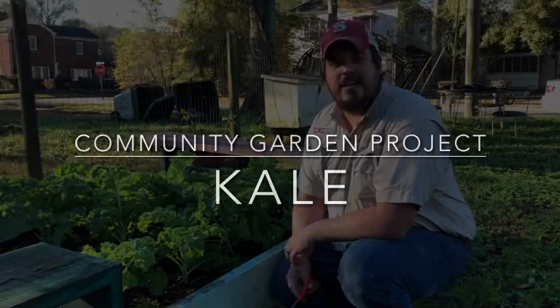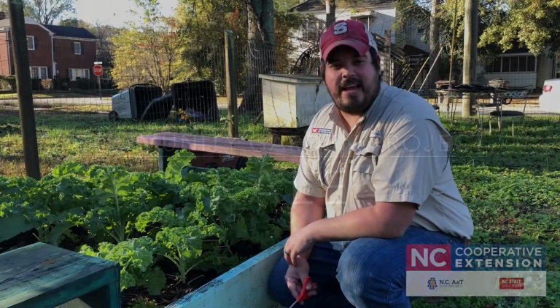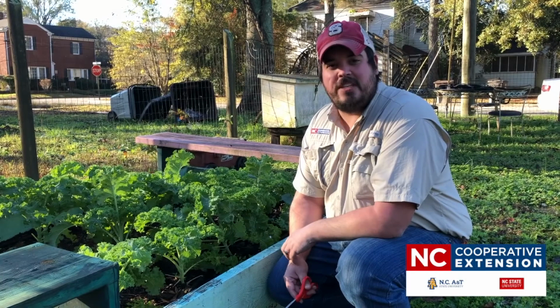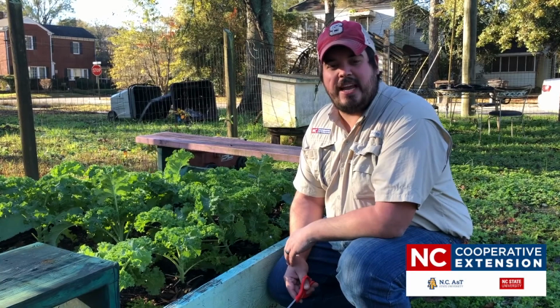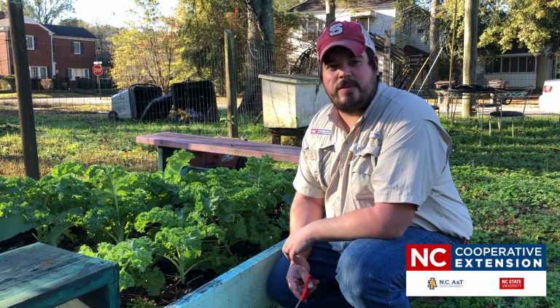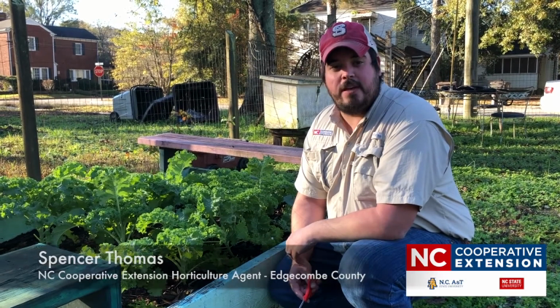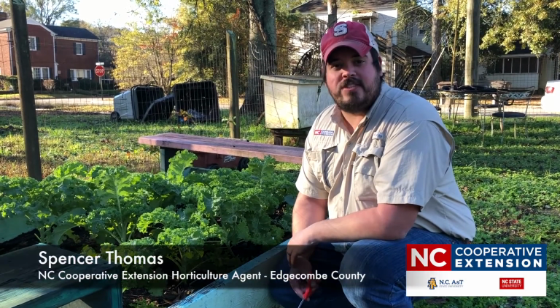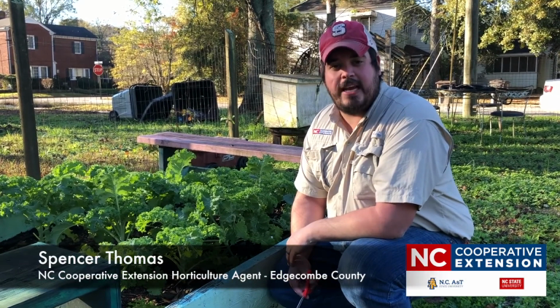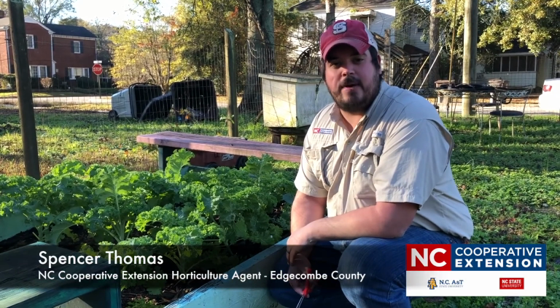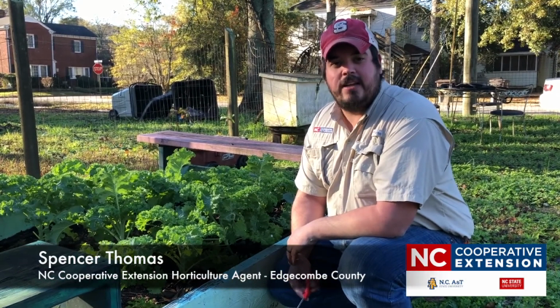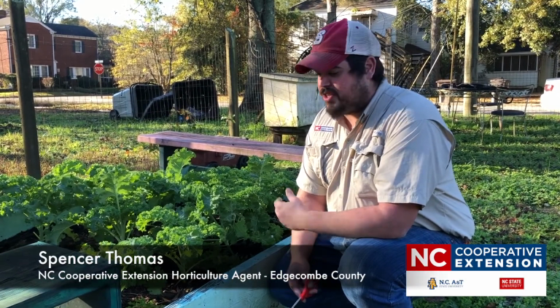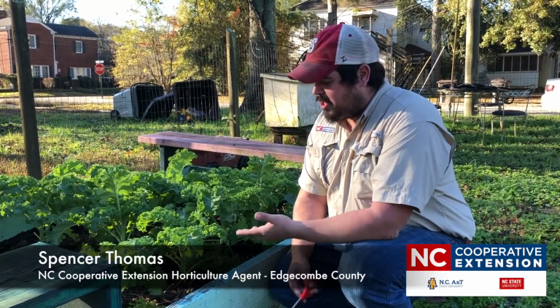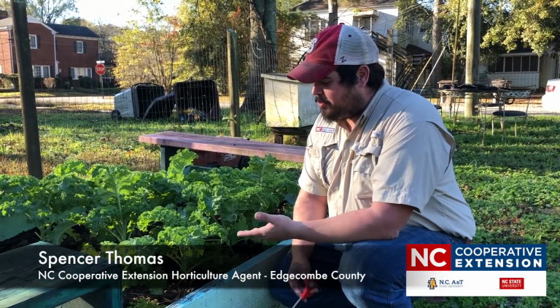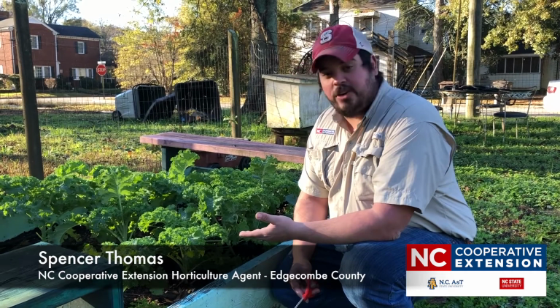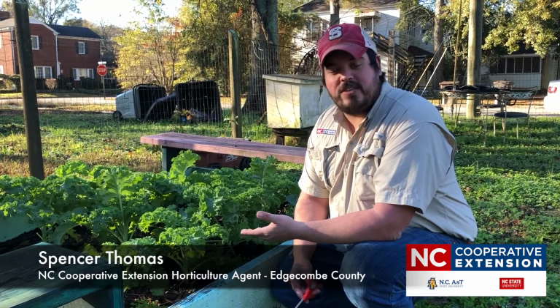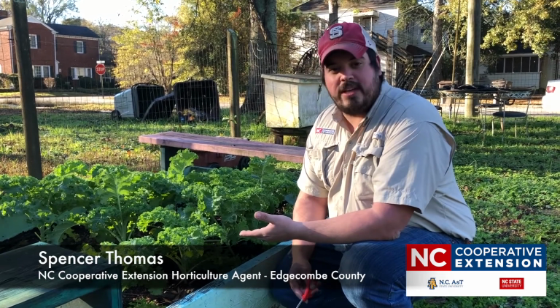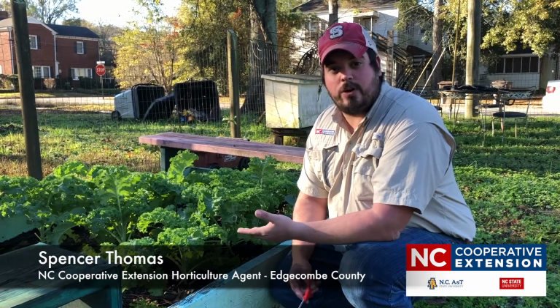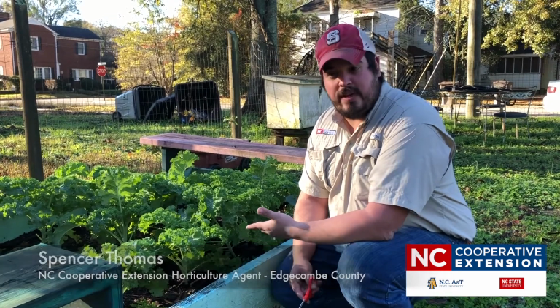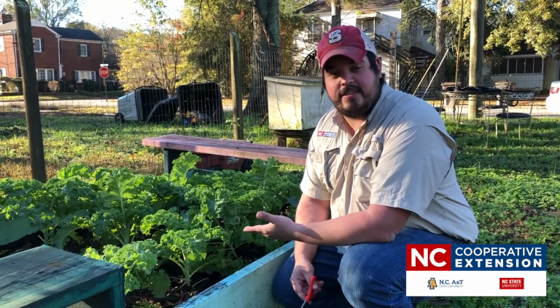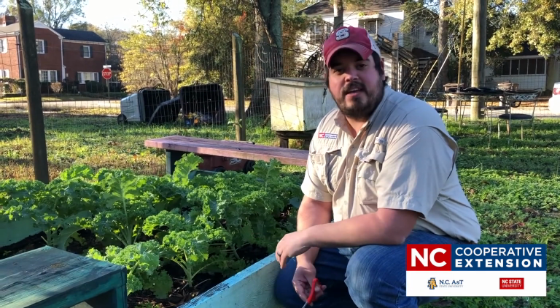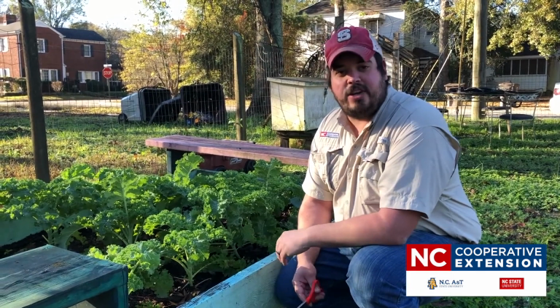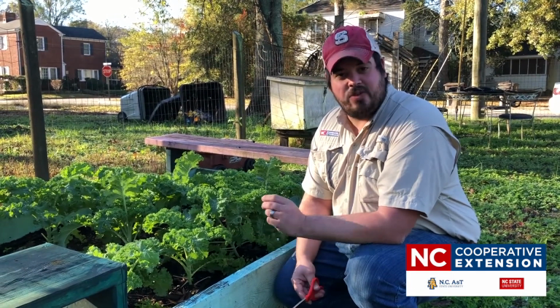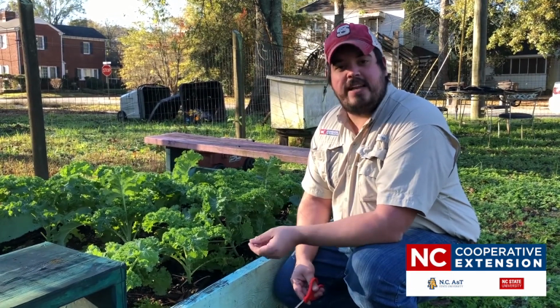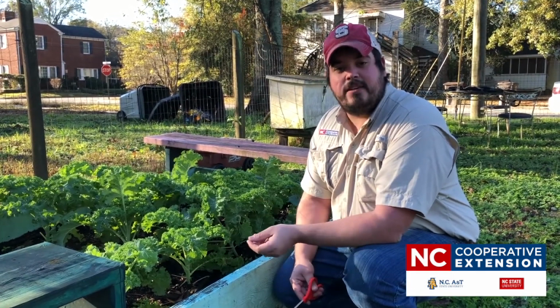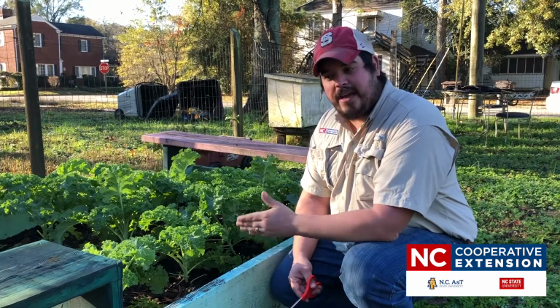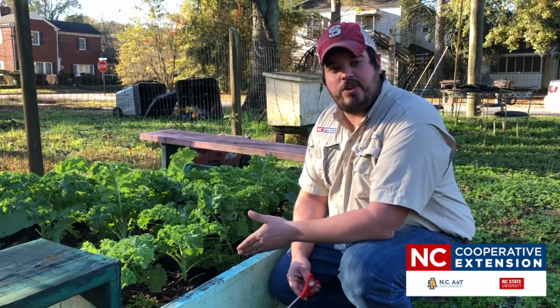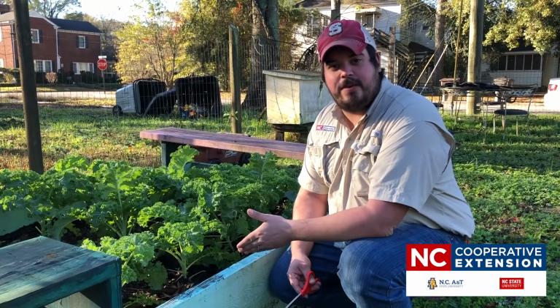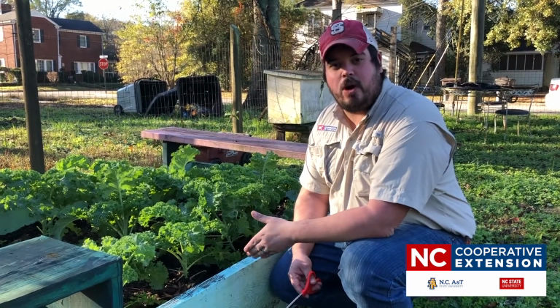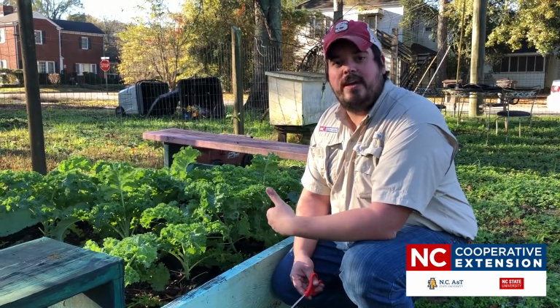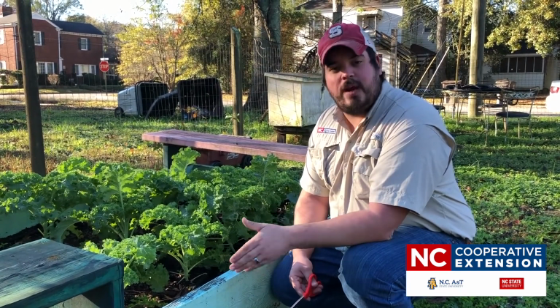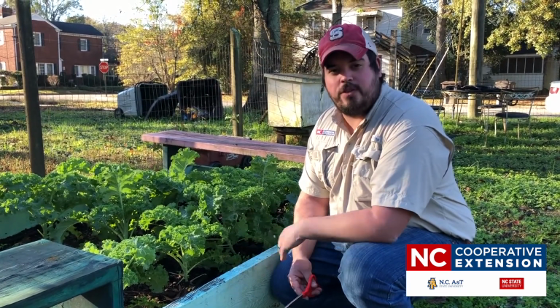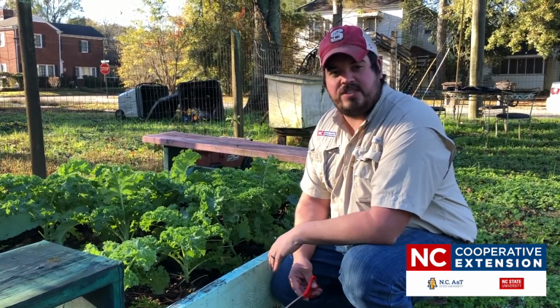Today we're going to be doing a method of harvest called take and come again. We're going to harvest some lettuce or kale, take a little bit today, come back so you can have some for tomorrow and throughout the rest of the growing season.